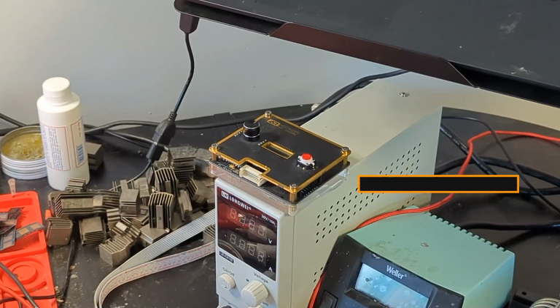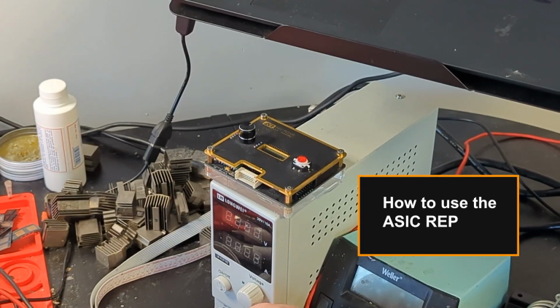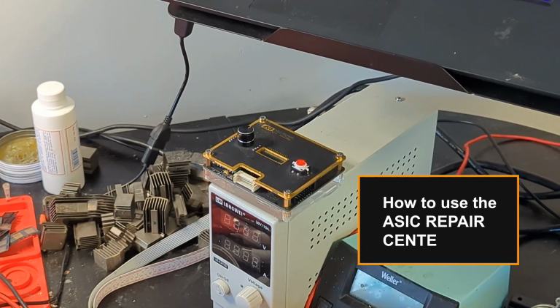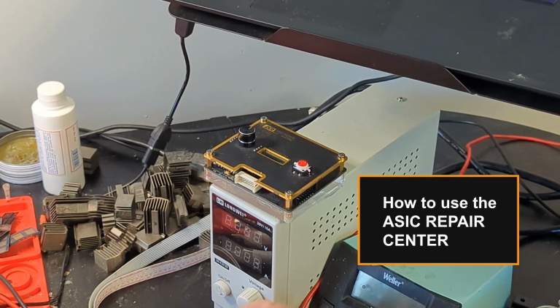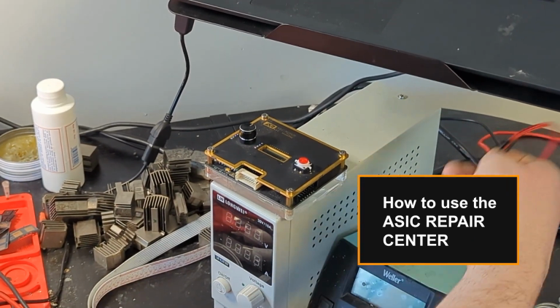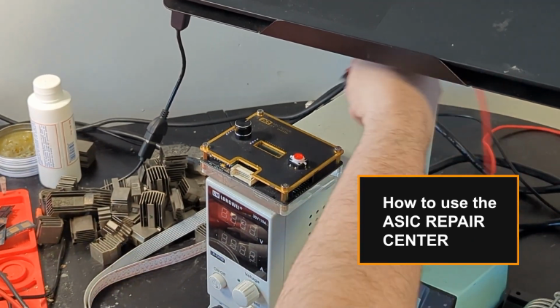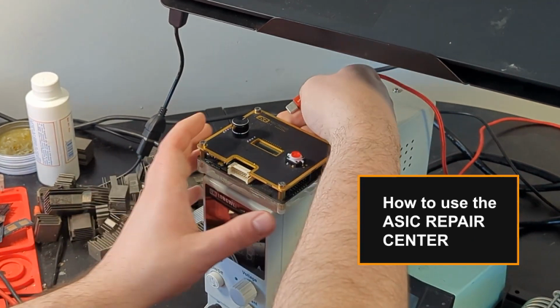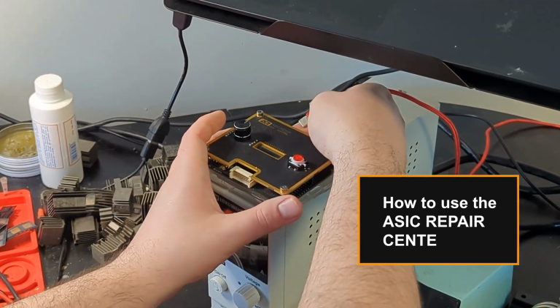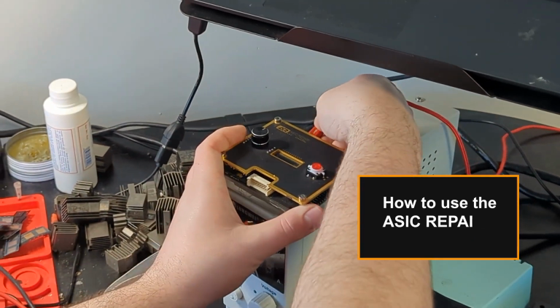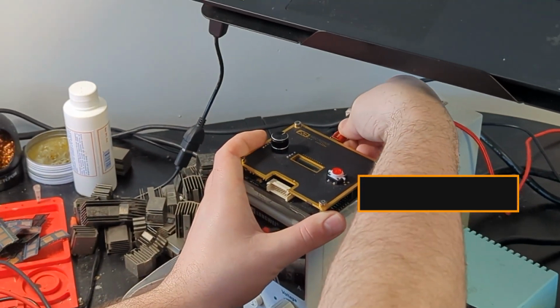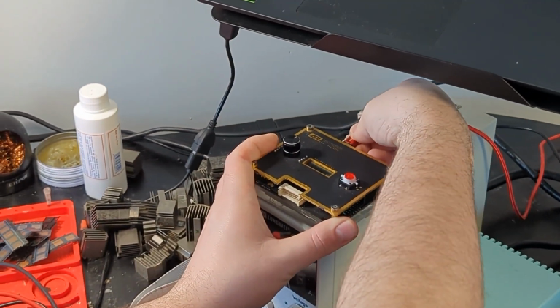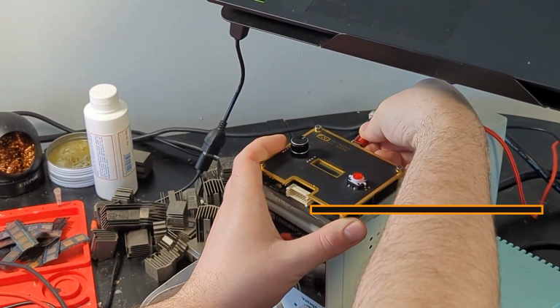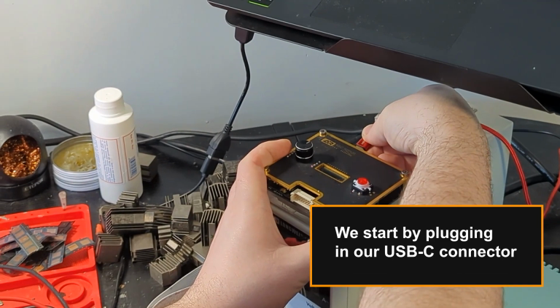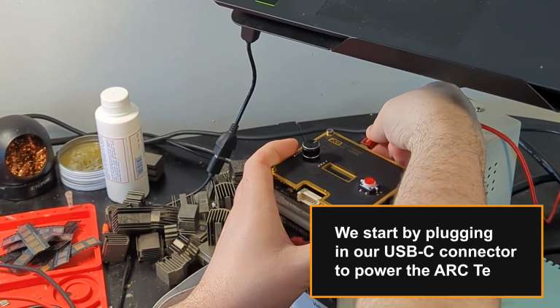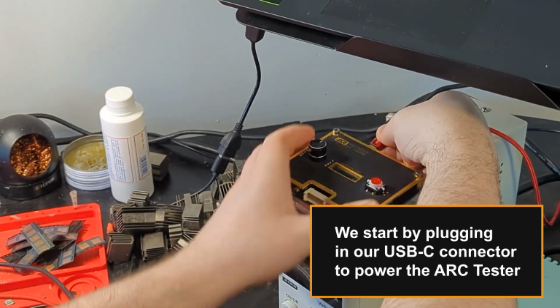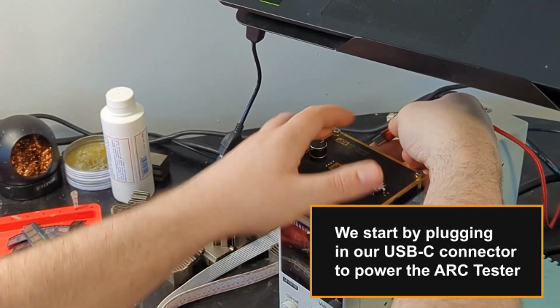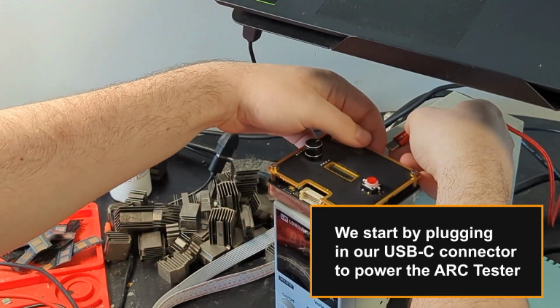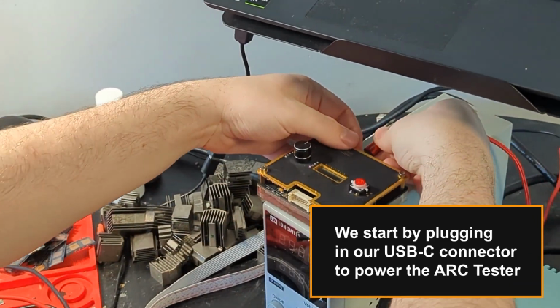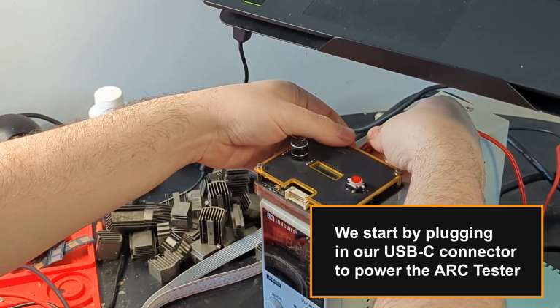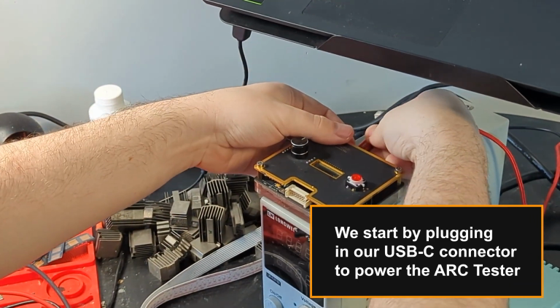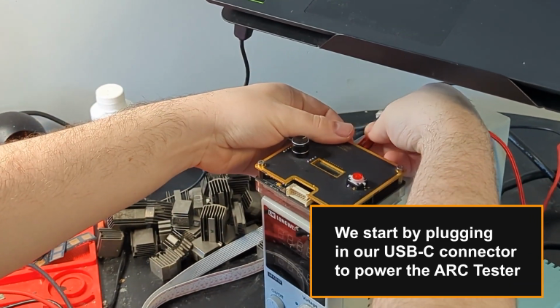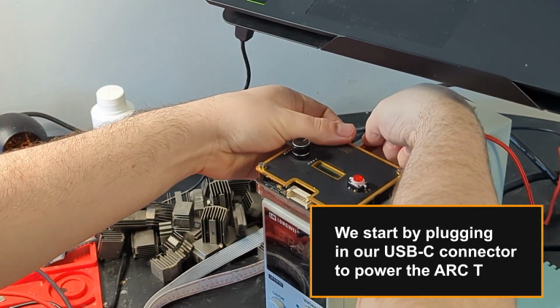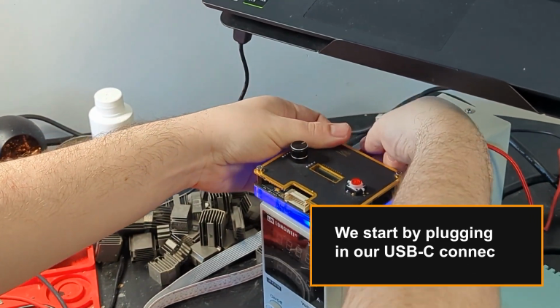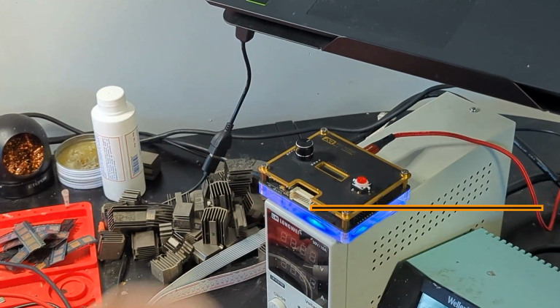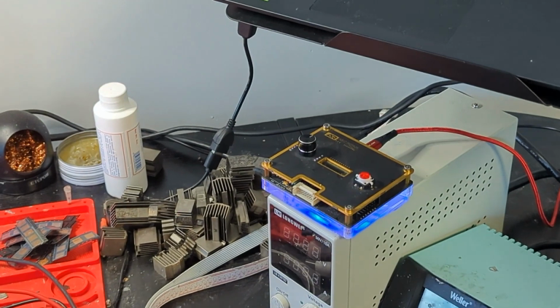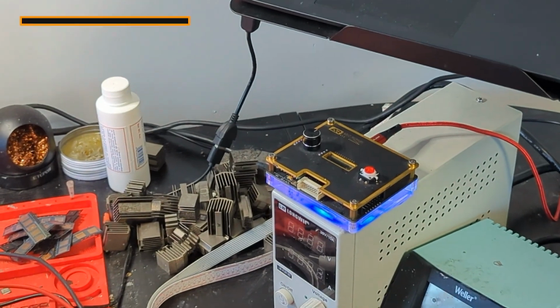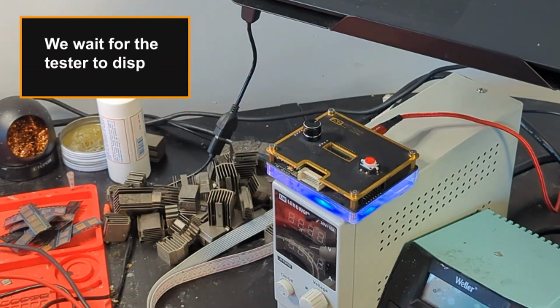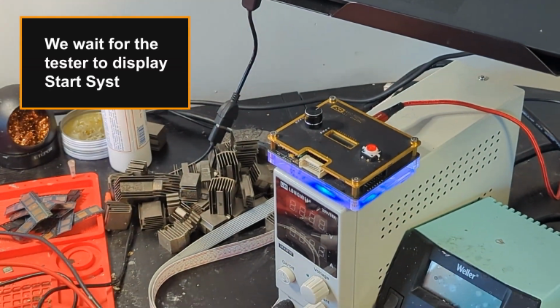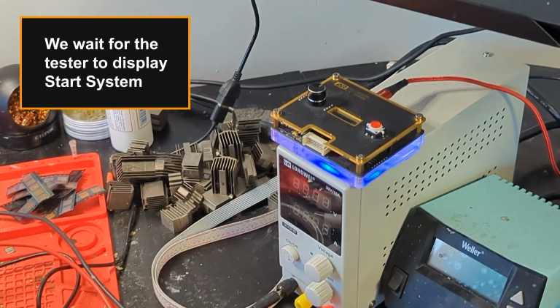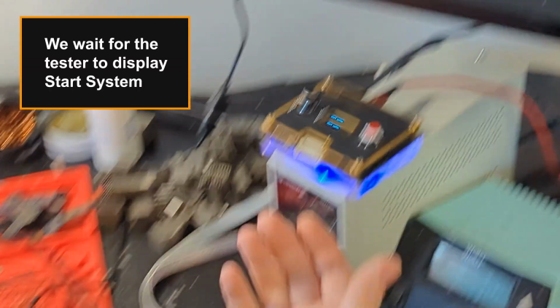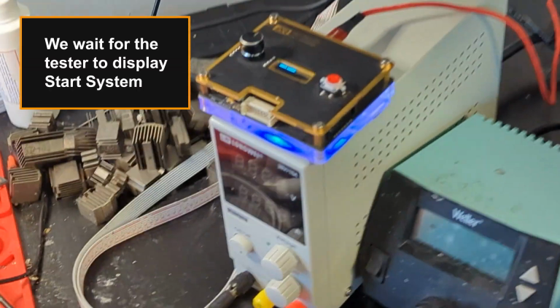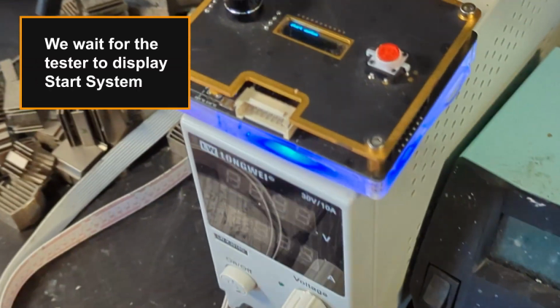Here we're going to show how to use the ASIC repair center. We start by plugging in our USB-C connector to power the ARC tester. We wait for the tester to display the start system message.